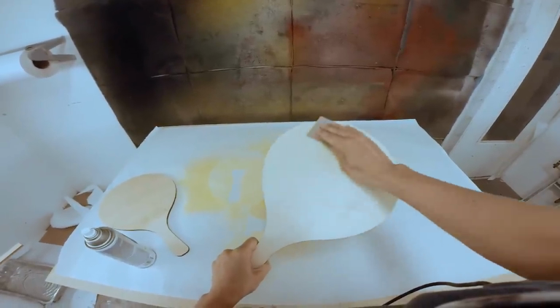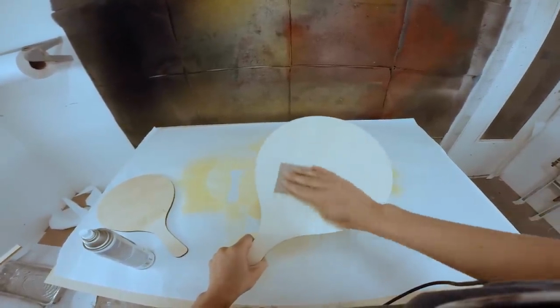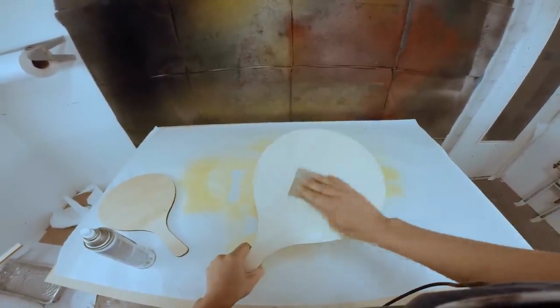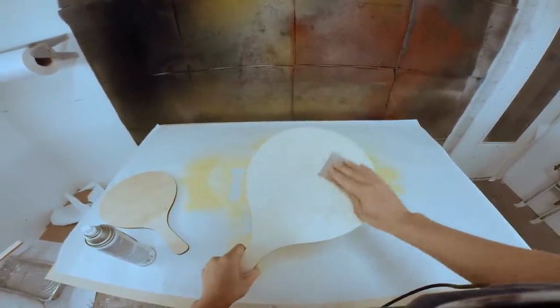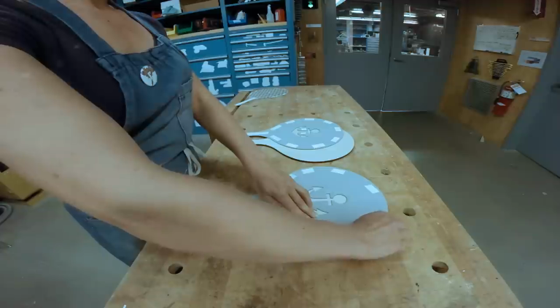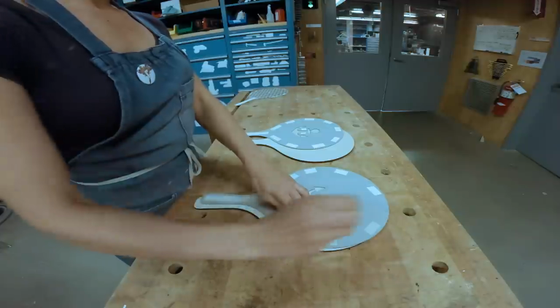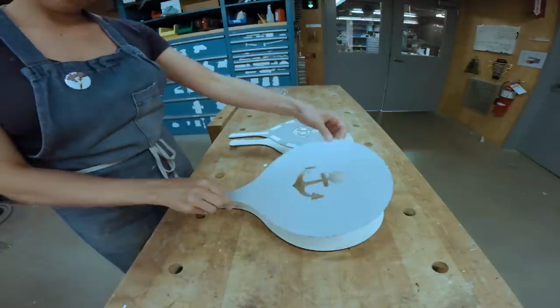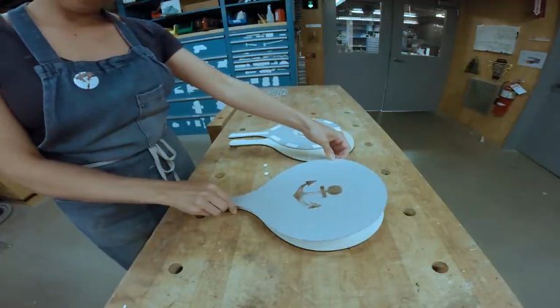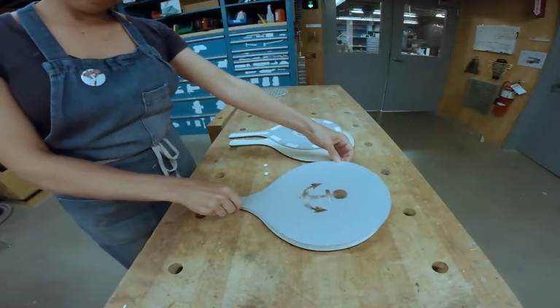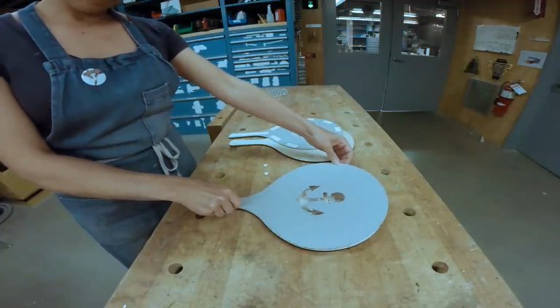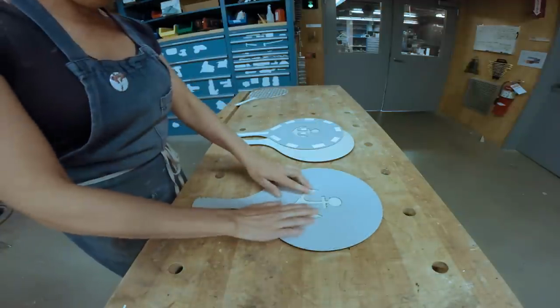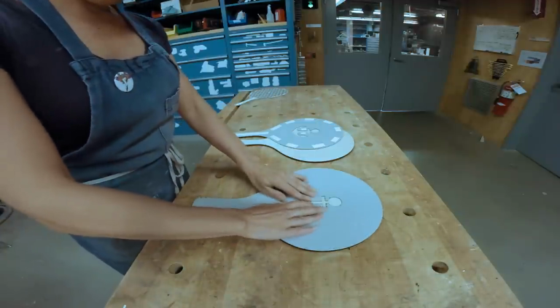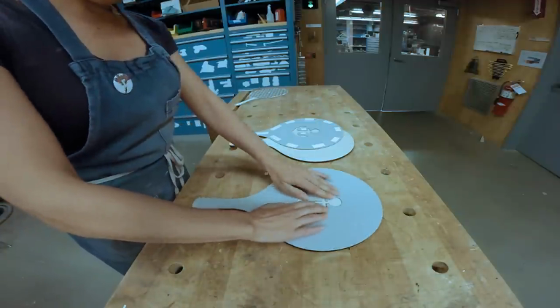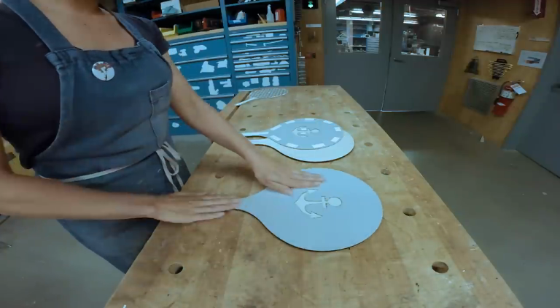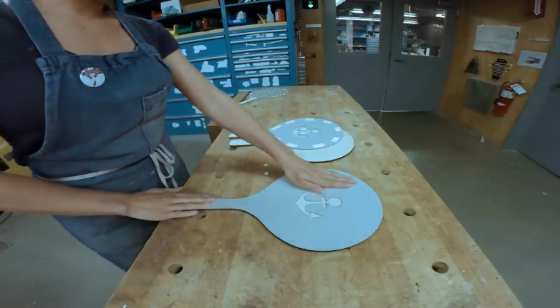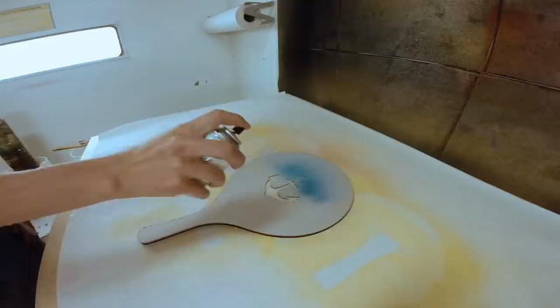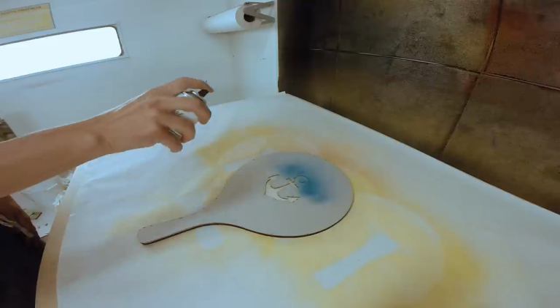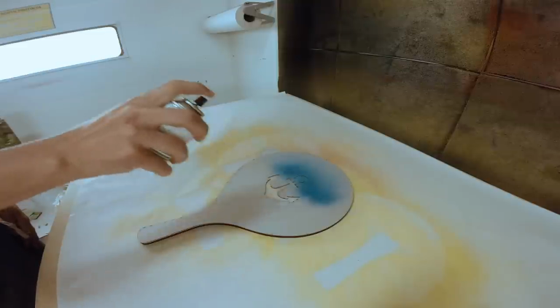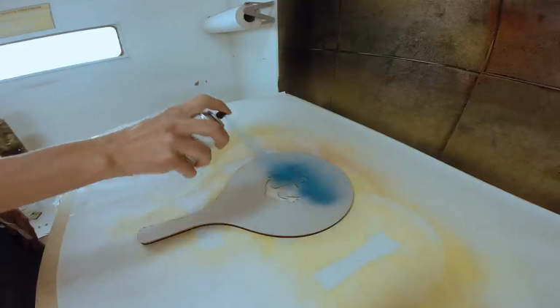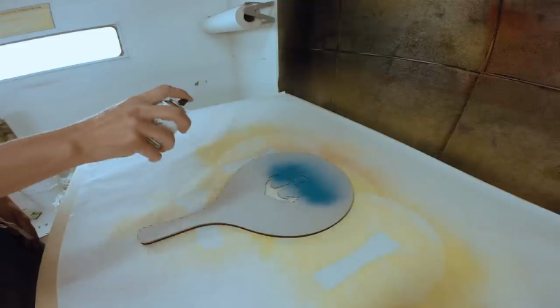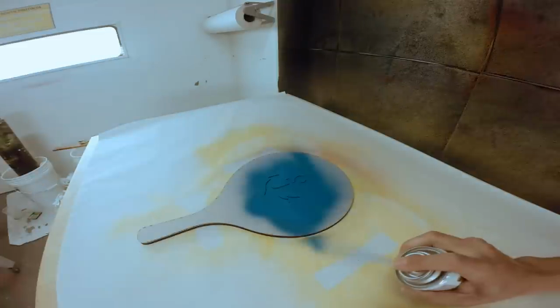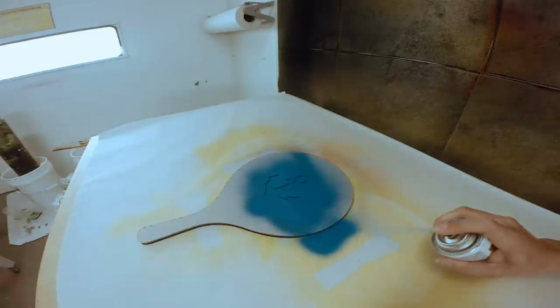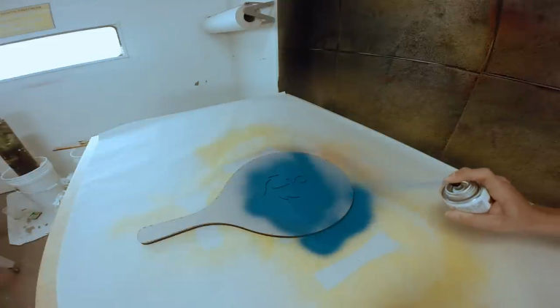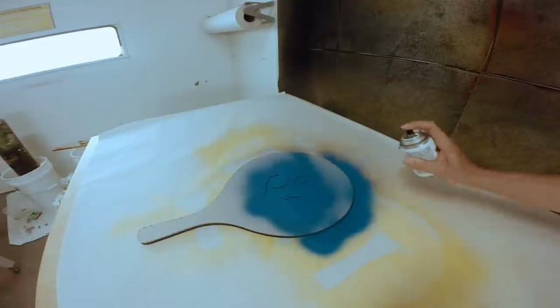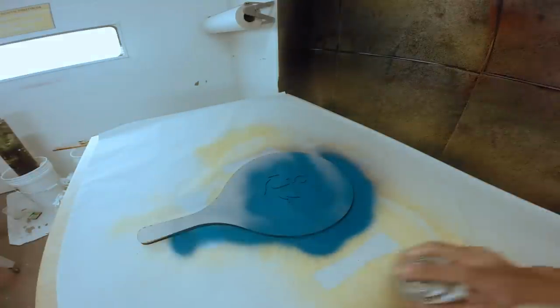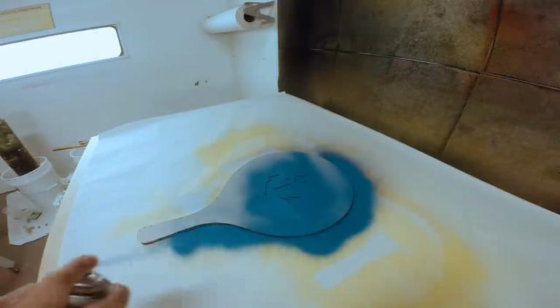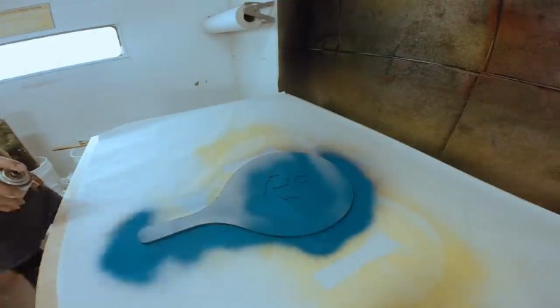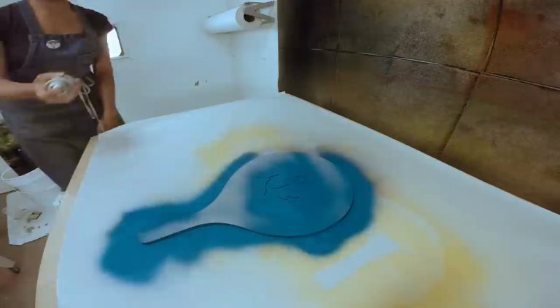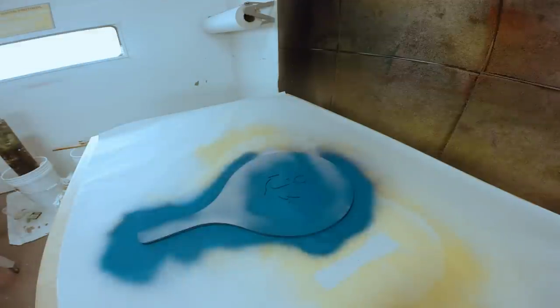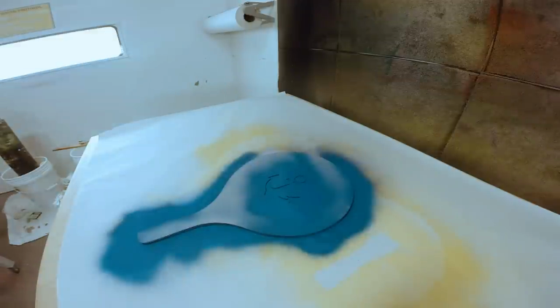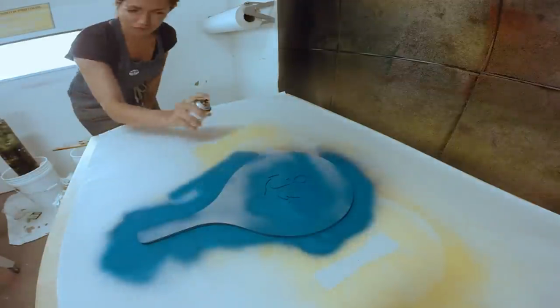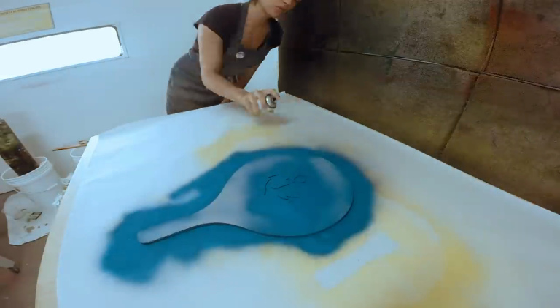I applied the two anchor stencils to the freshly sanded surfaces, then sprayed top-down — one red, one blue — using indoor-outdoor paint. At this stage, I also sprayed the edge of the blue anchor paddle, but not the red, to avoid overspray.